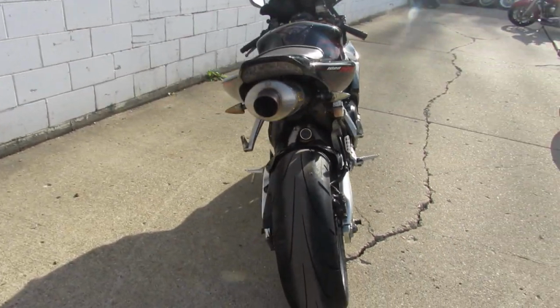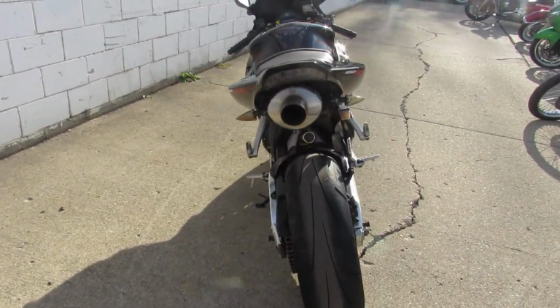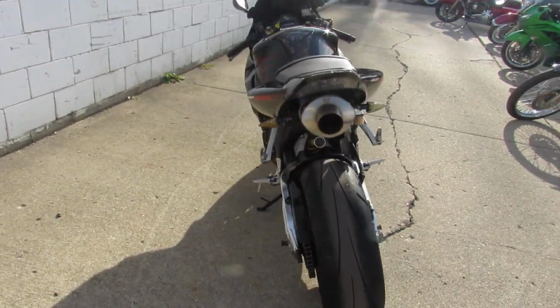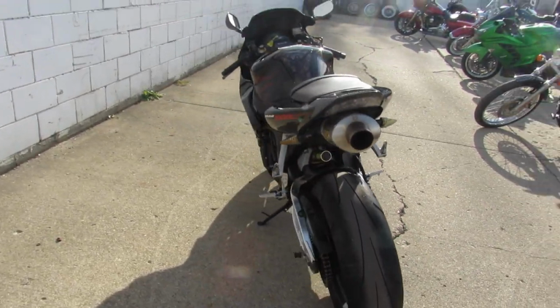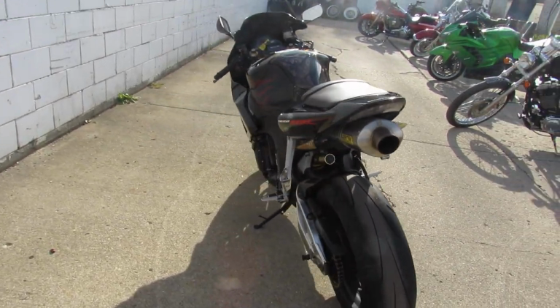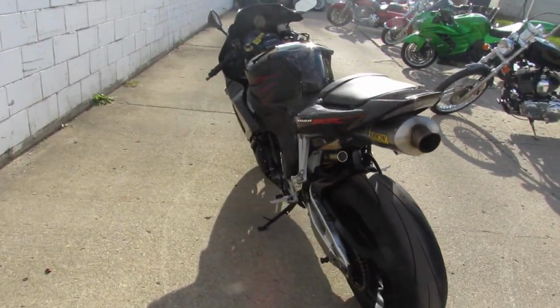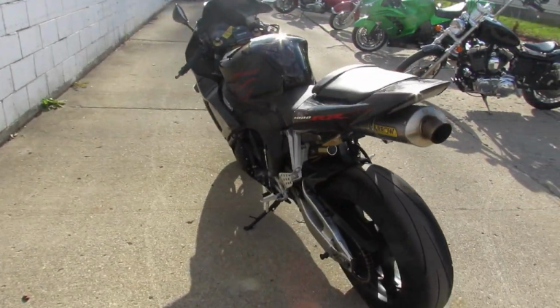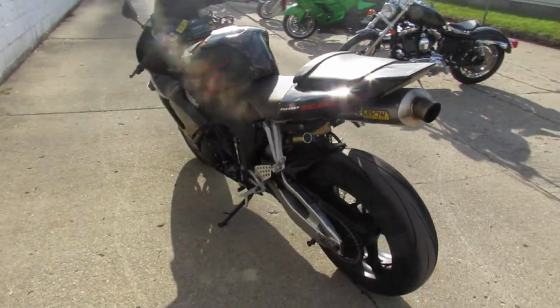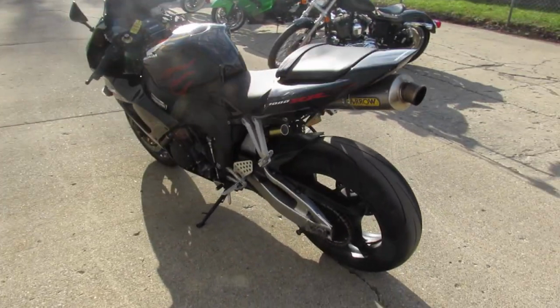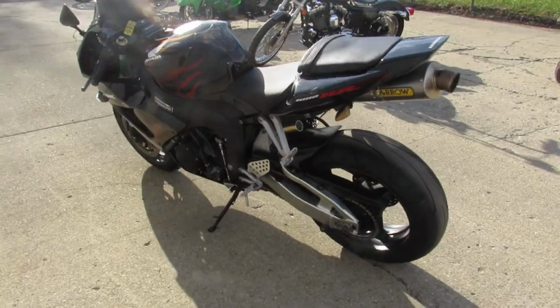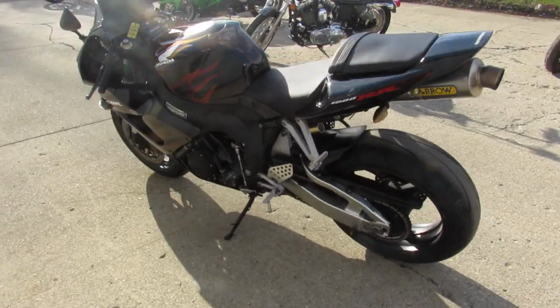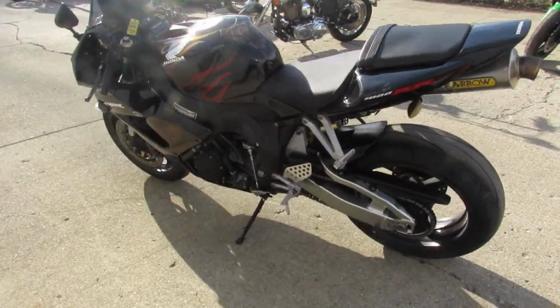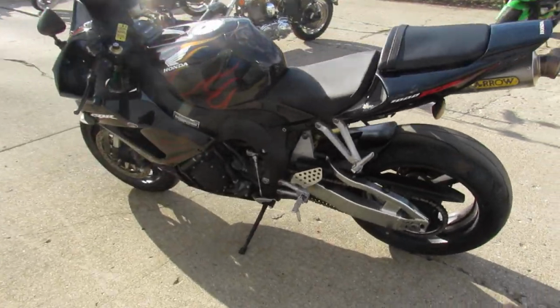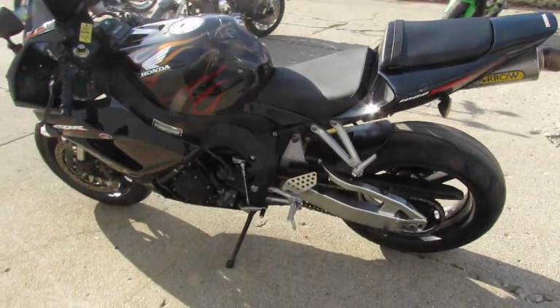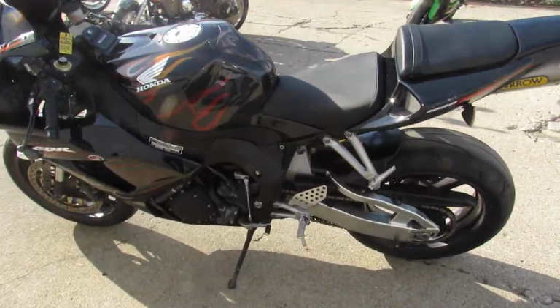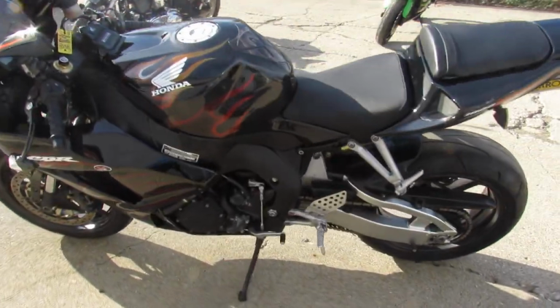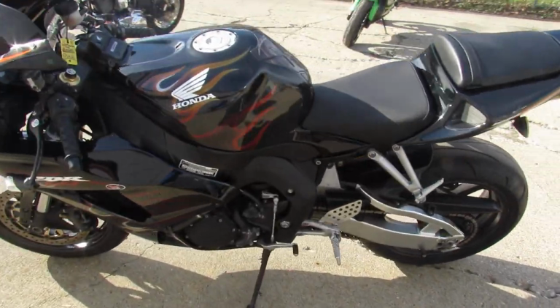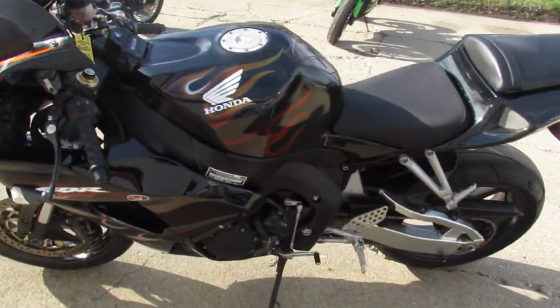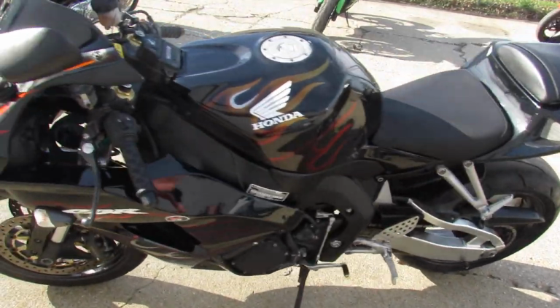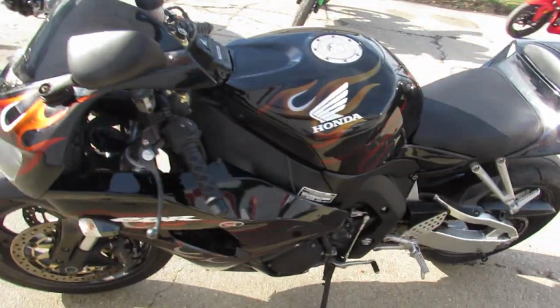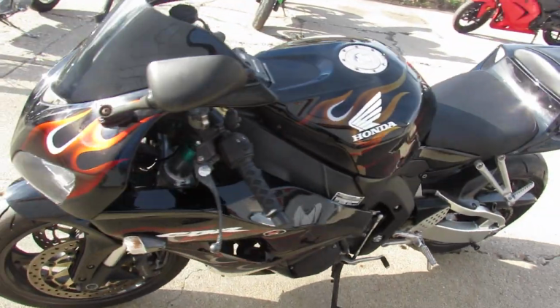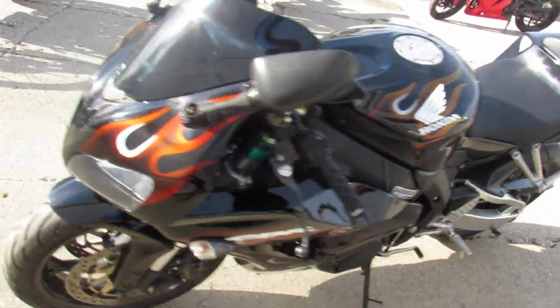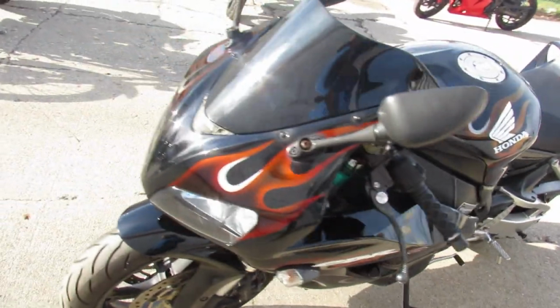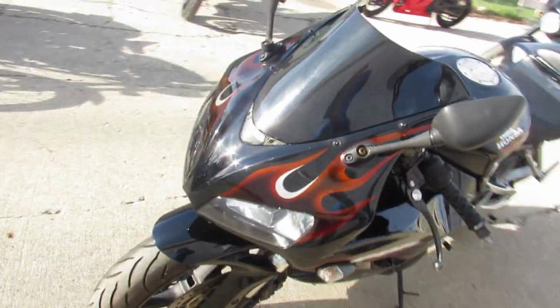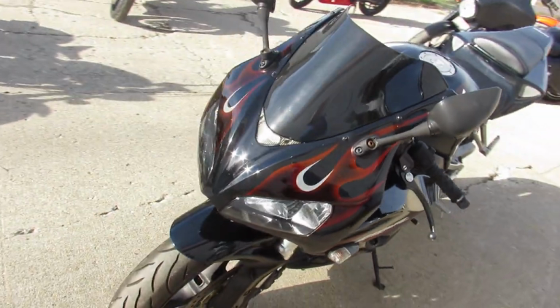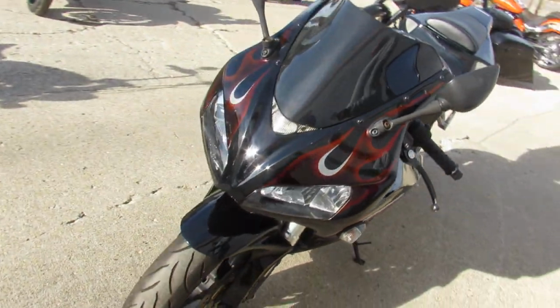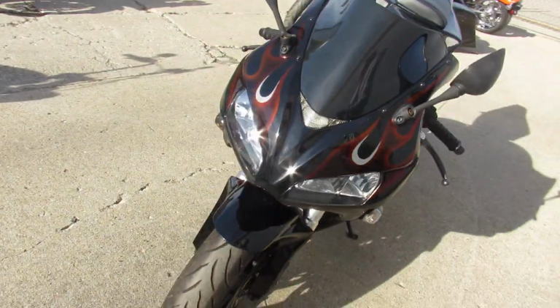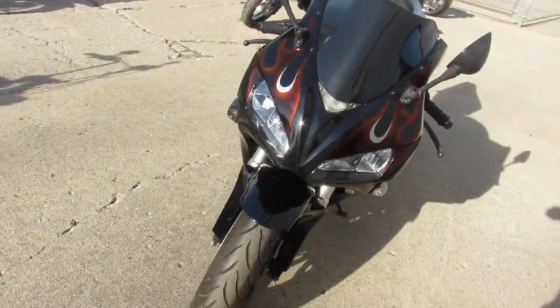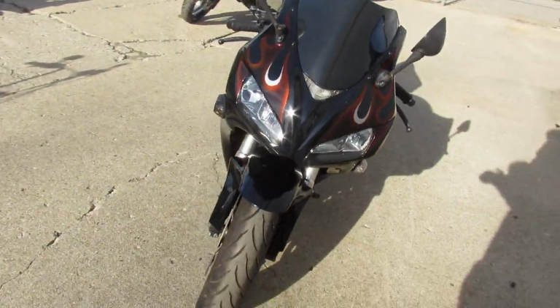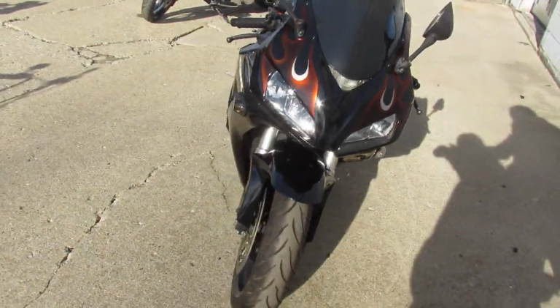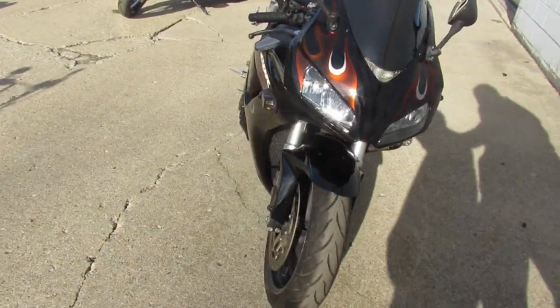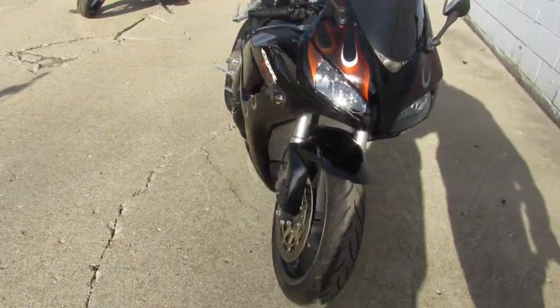Inspected, all the fluids have been changed, and this thing's ready to tear up the street. You guys can buy it with confidence. Nice 1000 CBR1000RR. Good looking bike, guys.